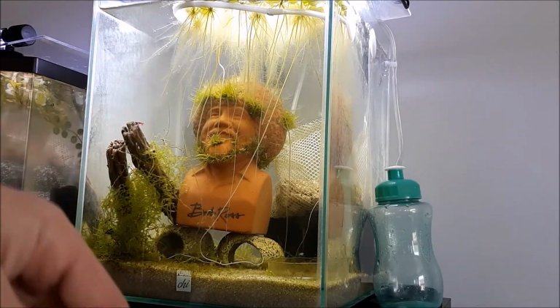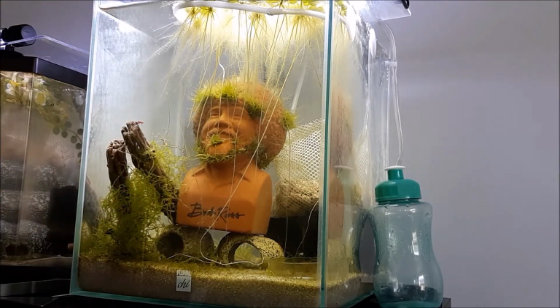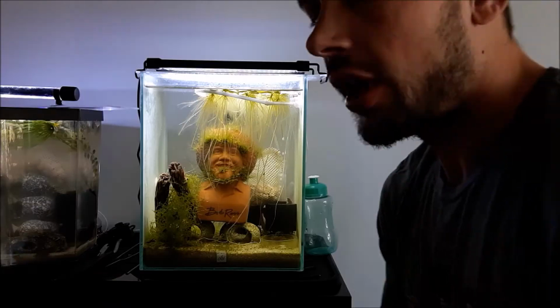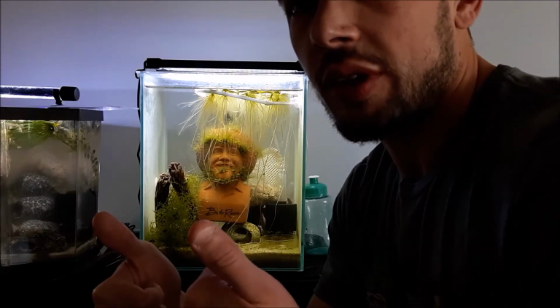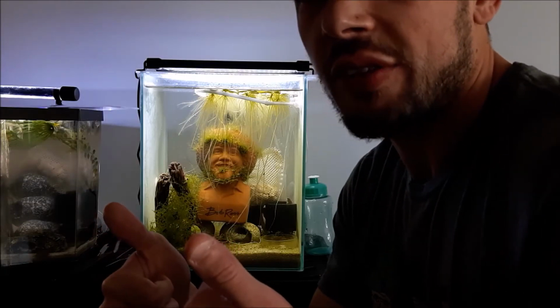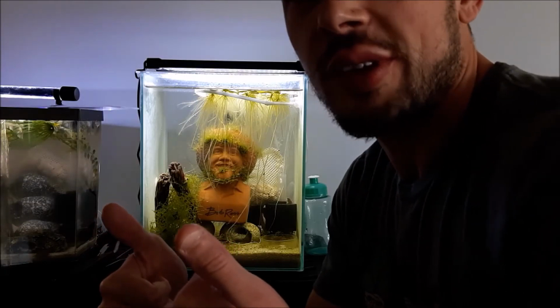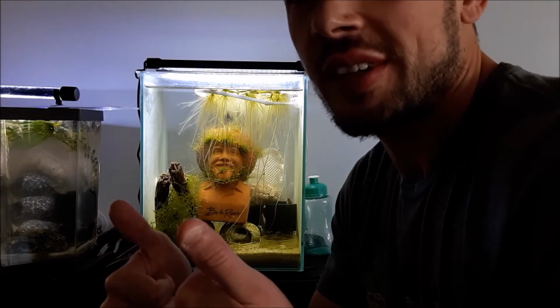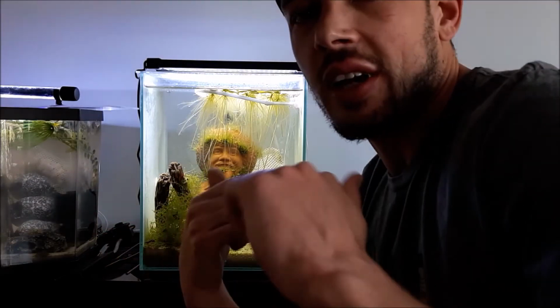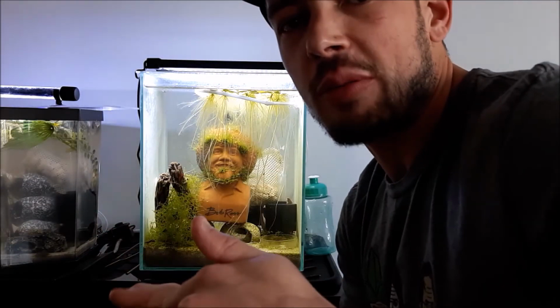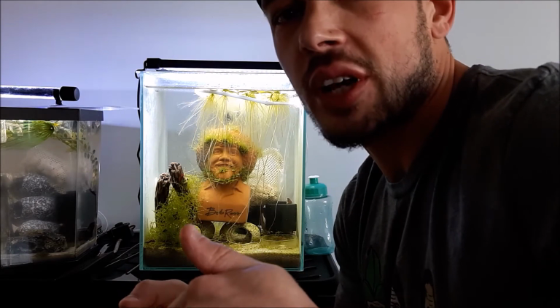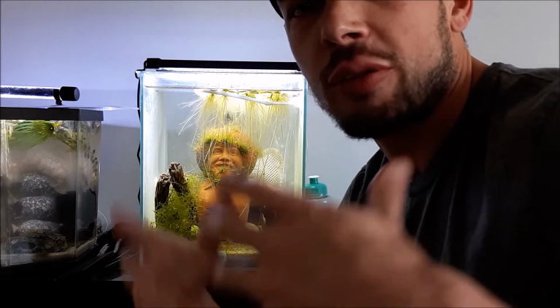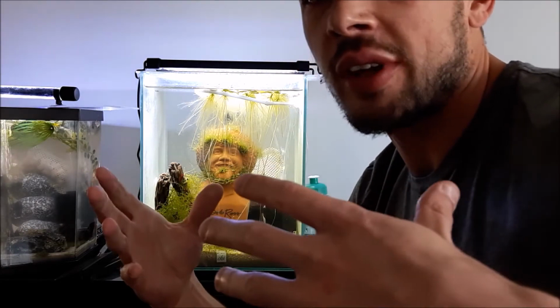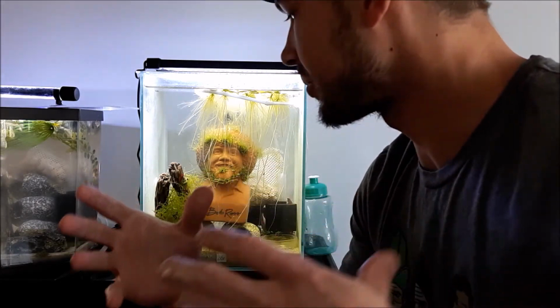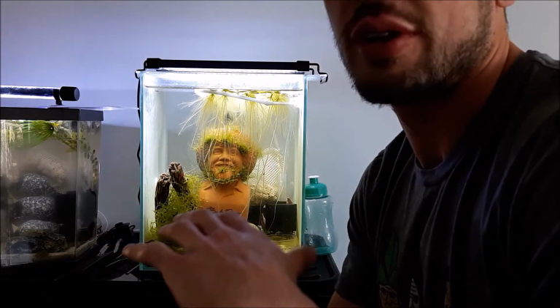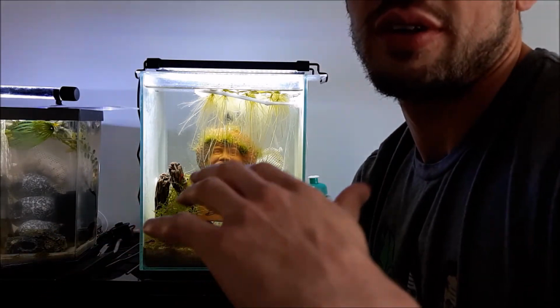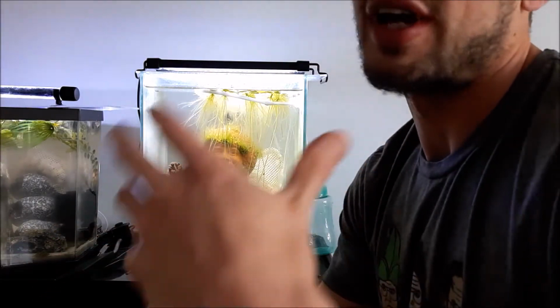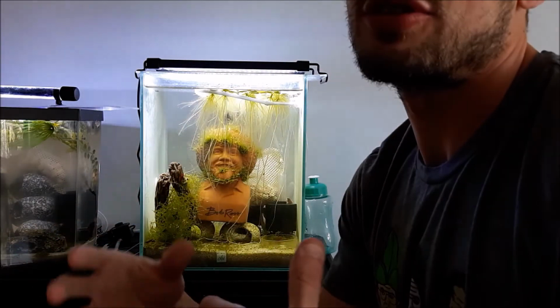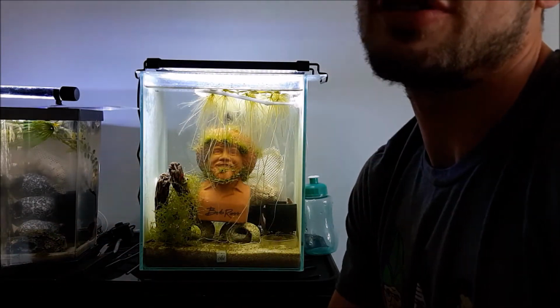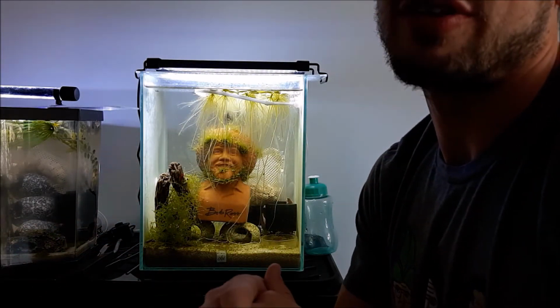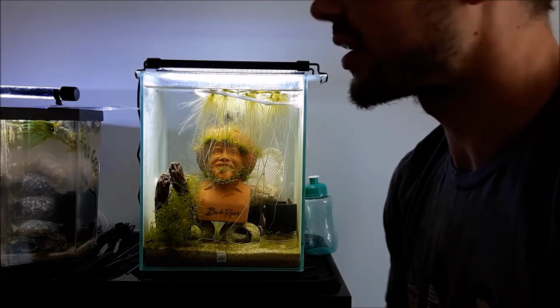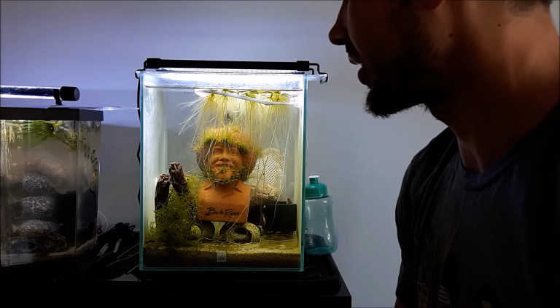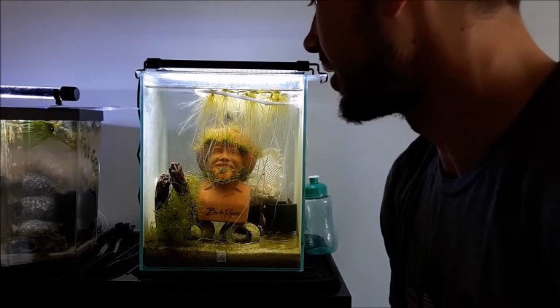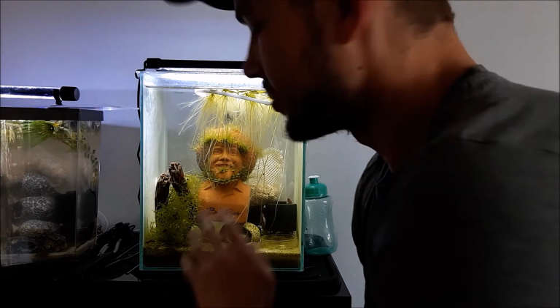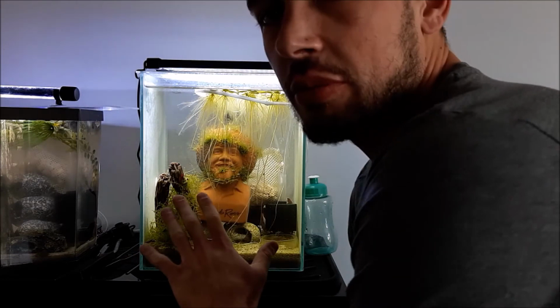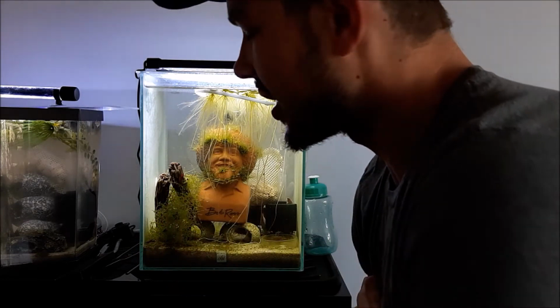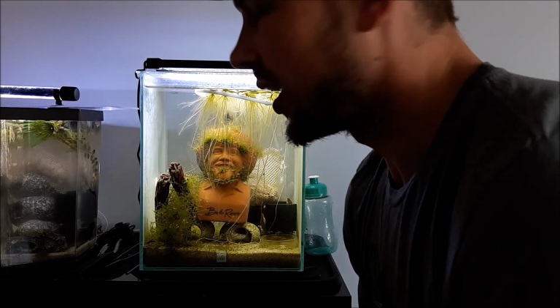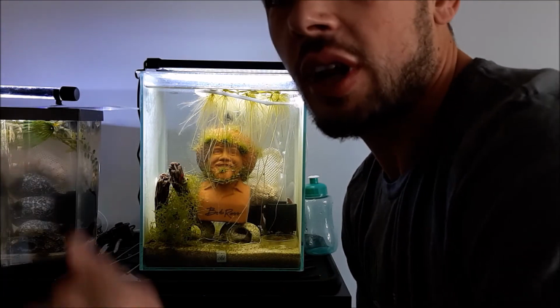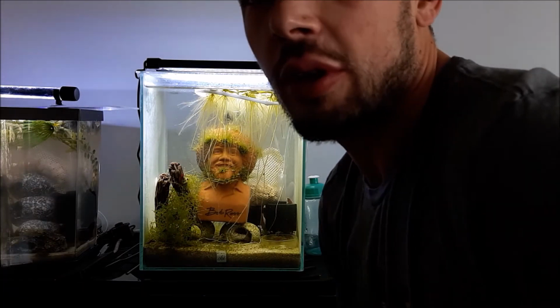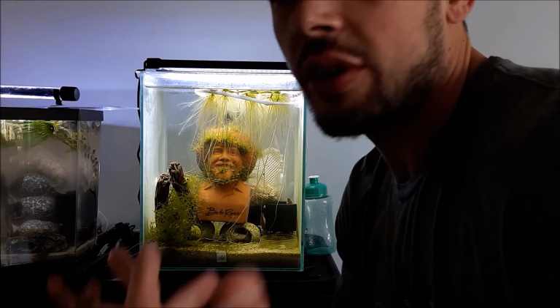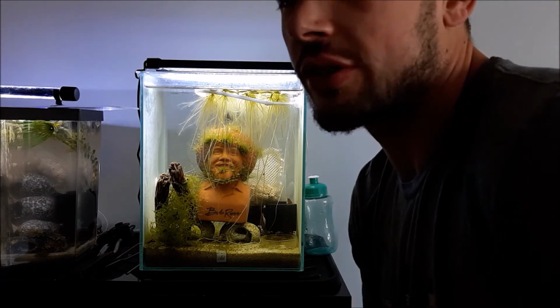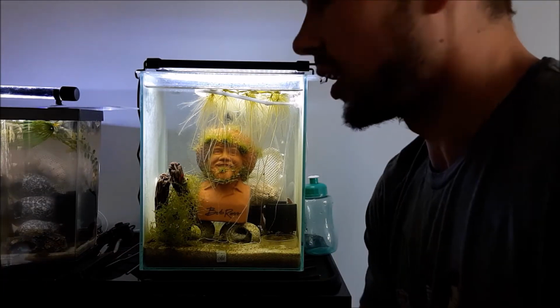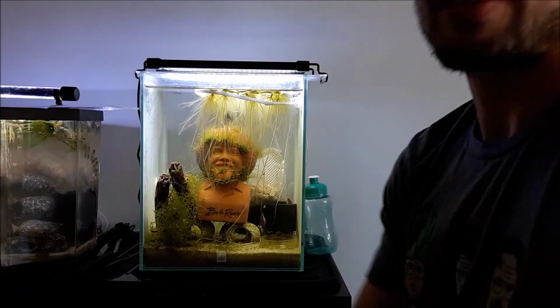Give the video a like if you learned something, subscribe to my channel for more videos like this — we do a lot of how-to's for nano tanks and stuff like that. You'll get to see my shrimp all the time. Leave a comment below if you have any questions. Till next time!